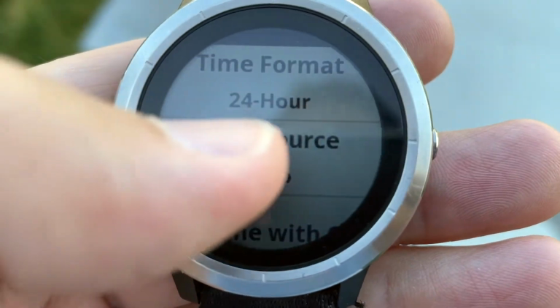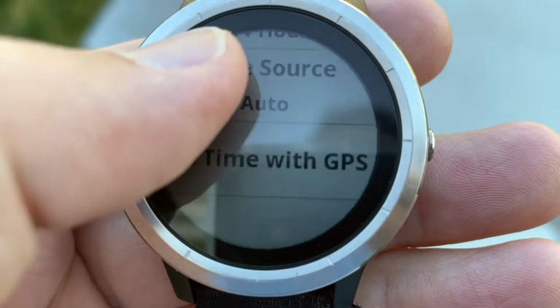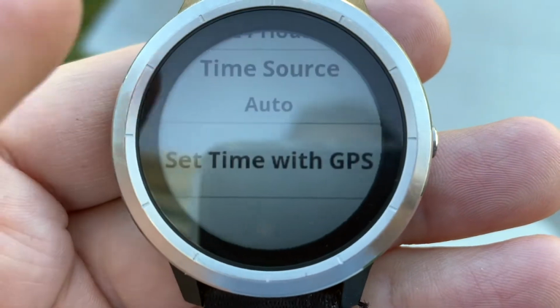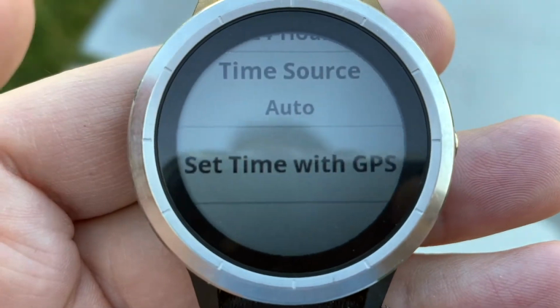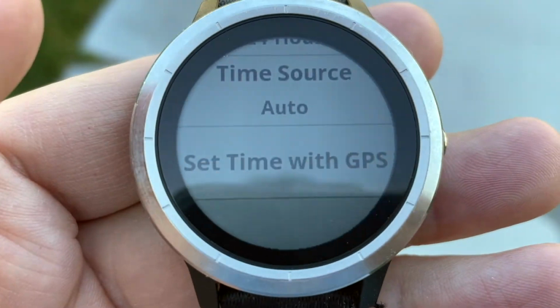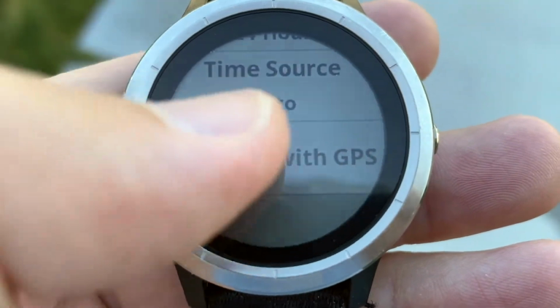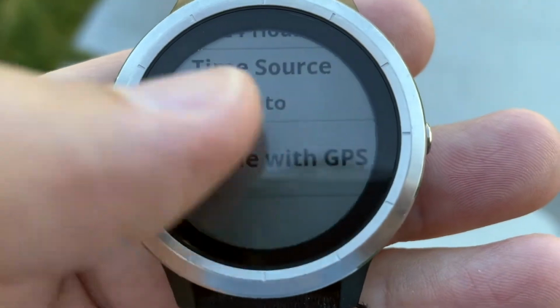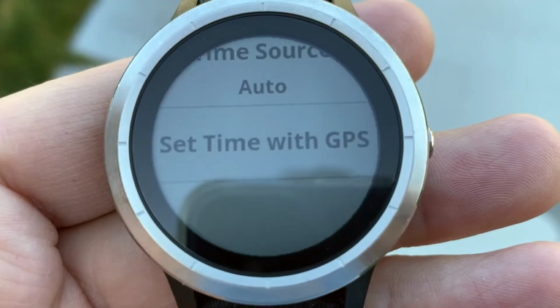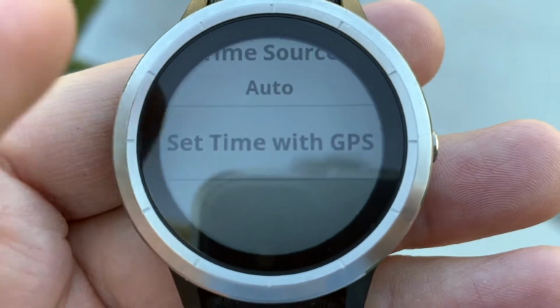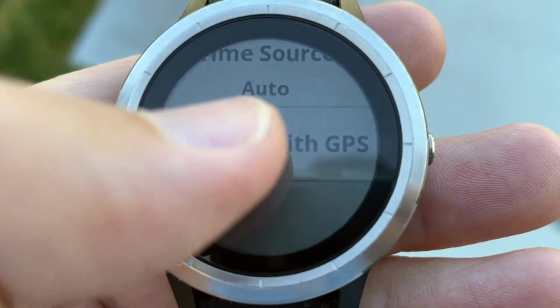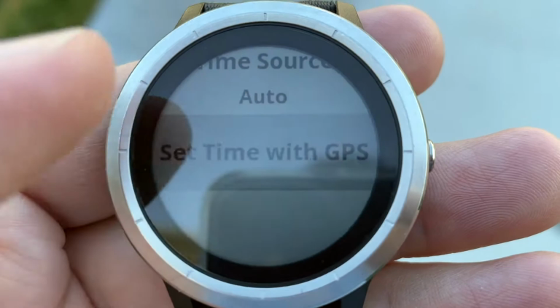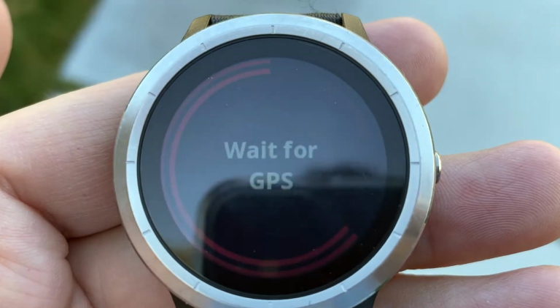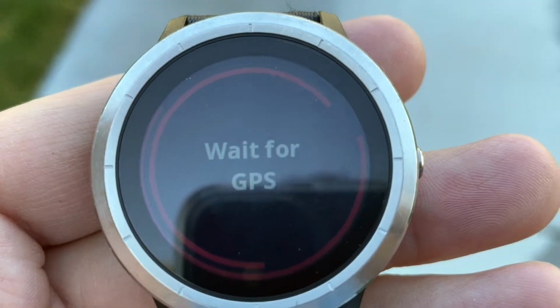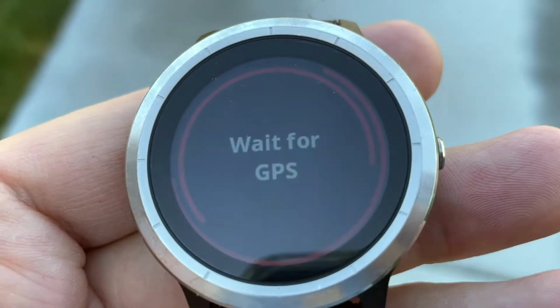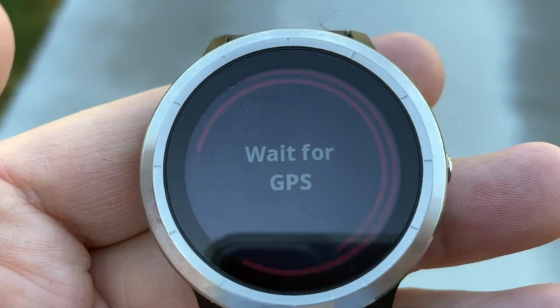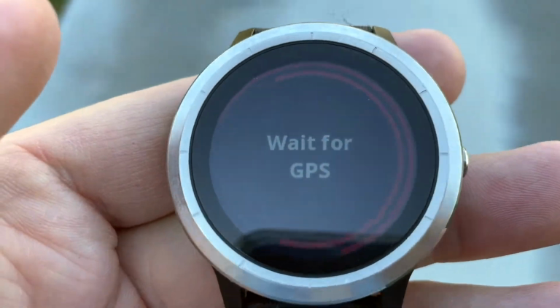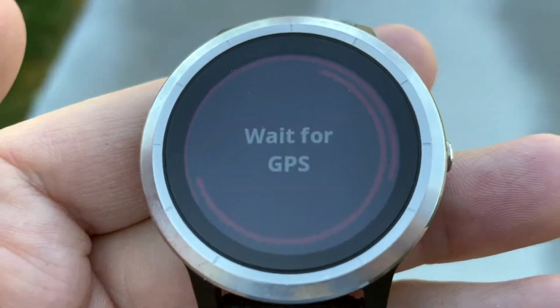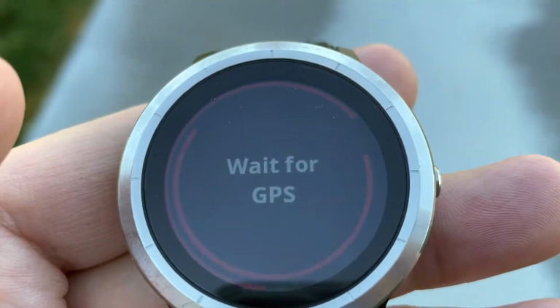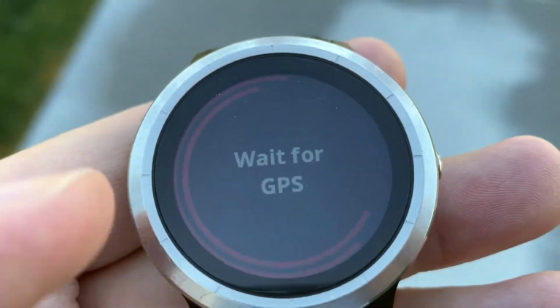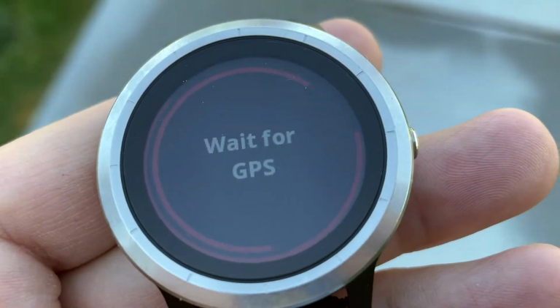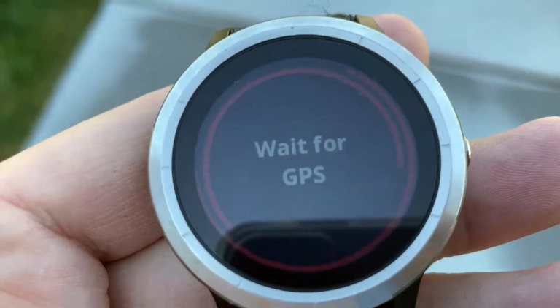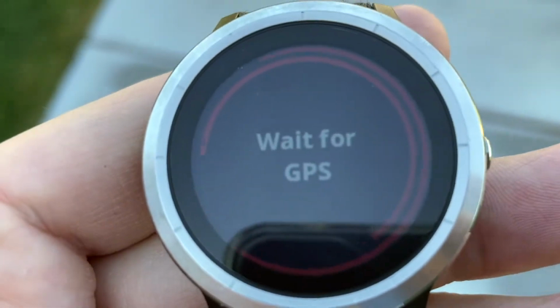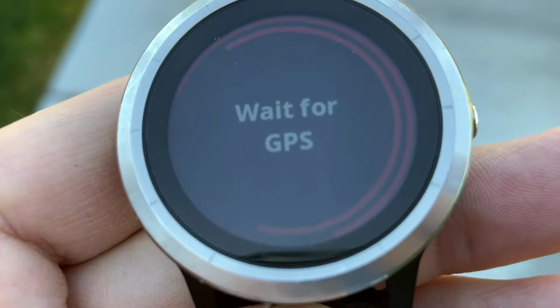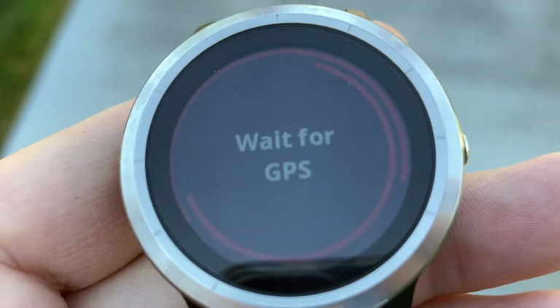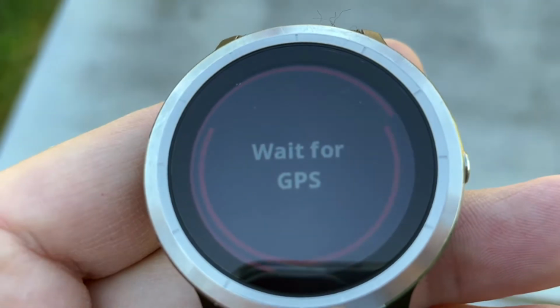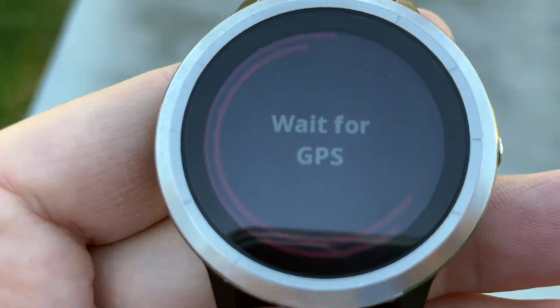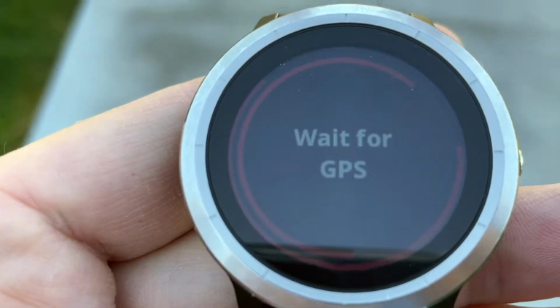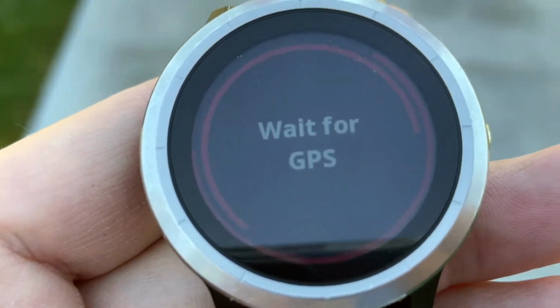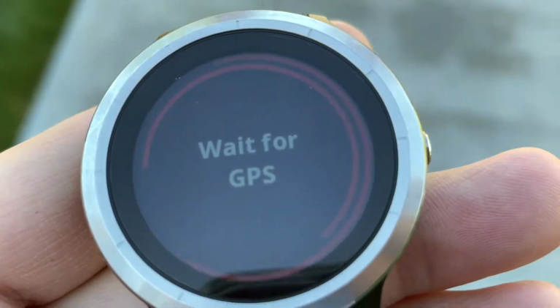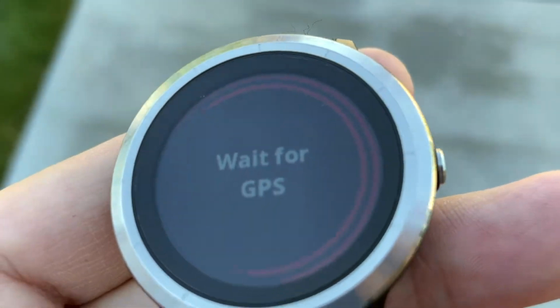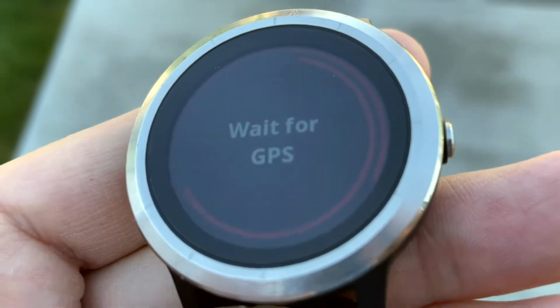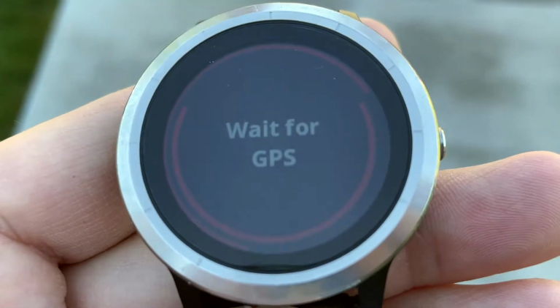And then you can select 'Set Time with GPS.' This is why I came outside — so I could get a GPS signal. So it's waiting for GPS right now.